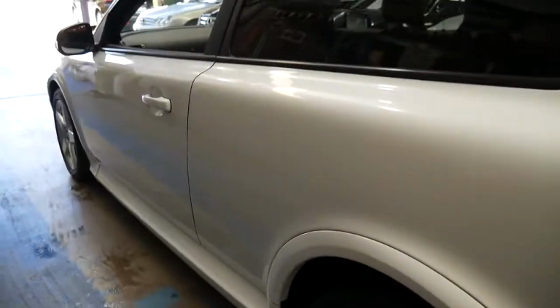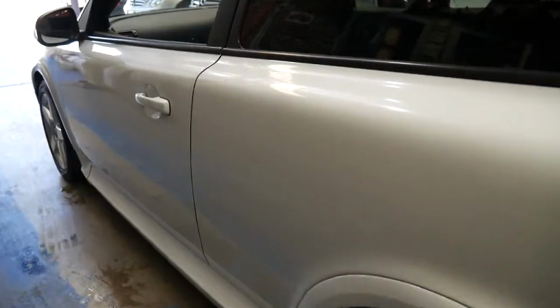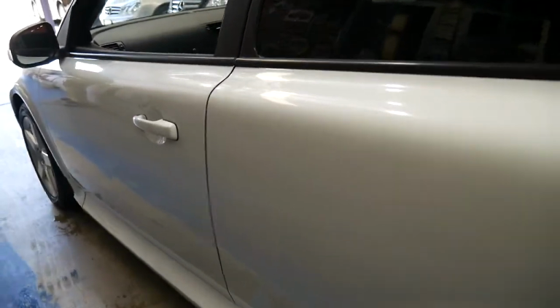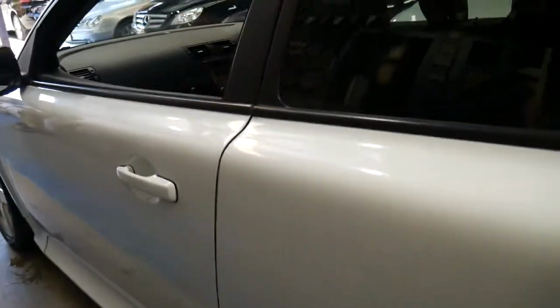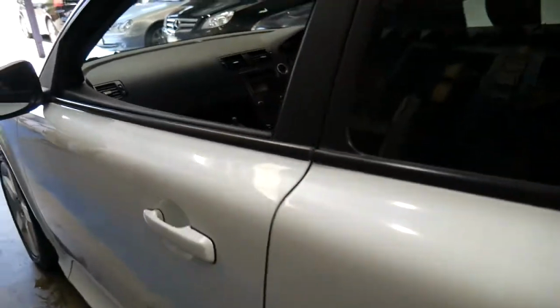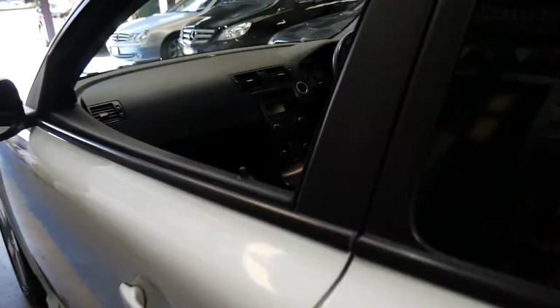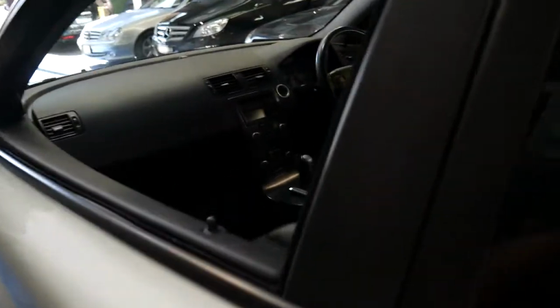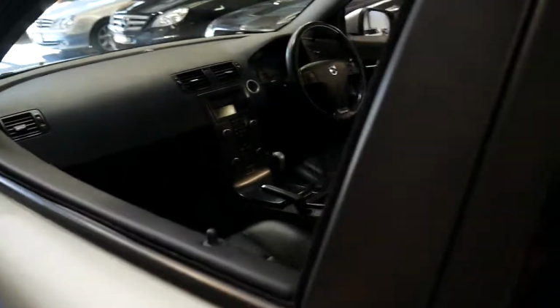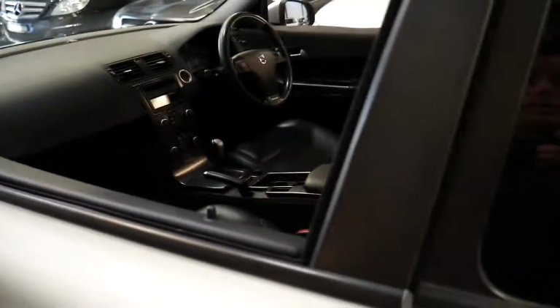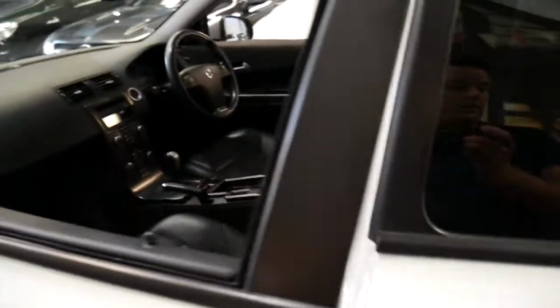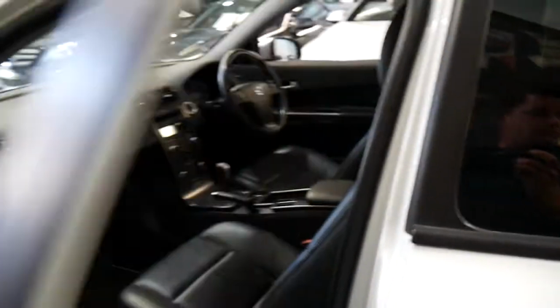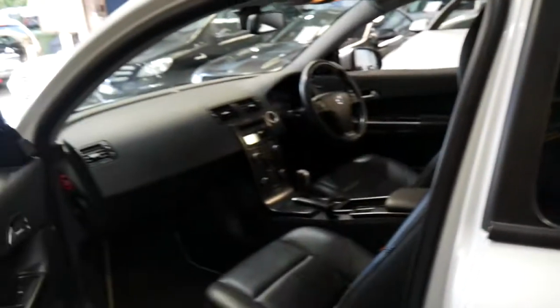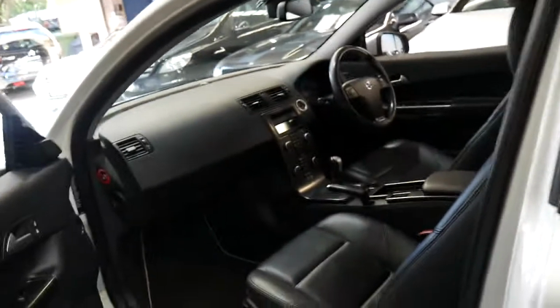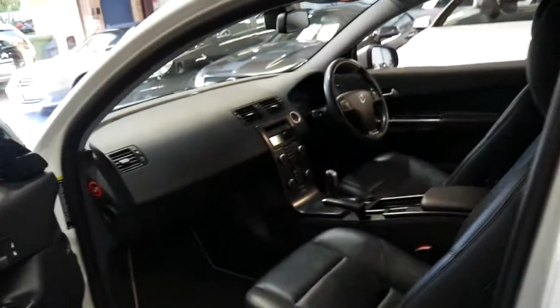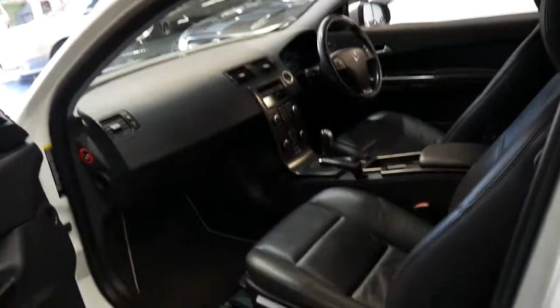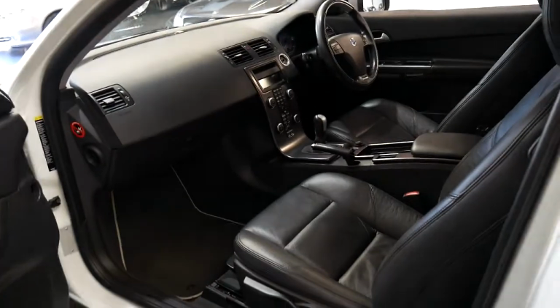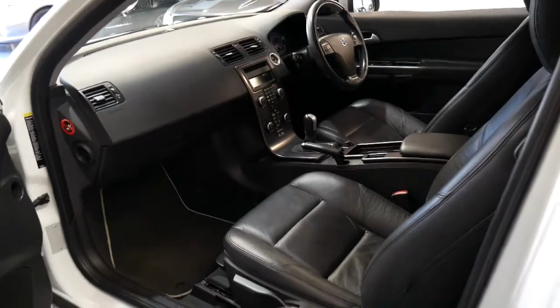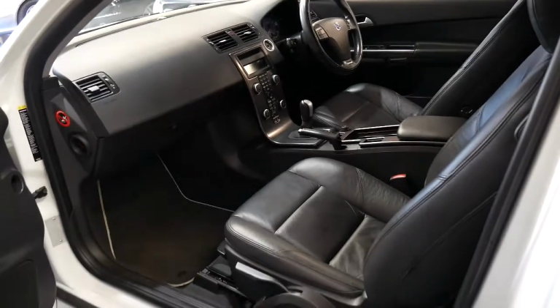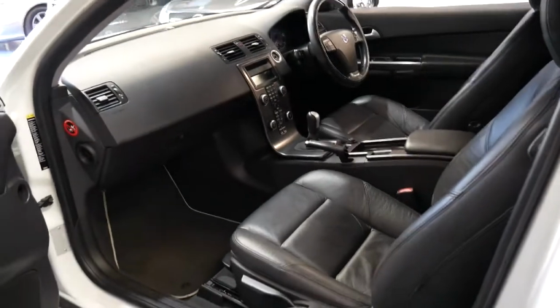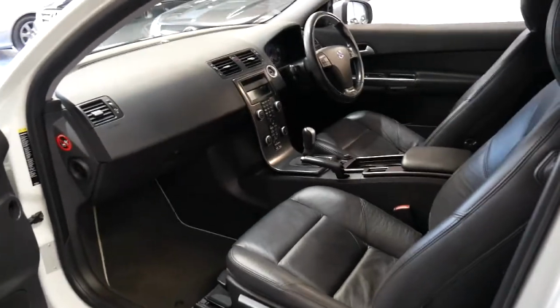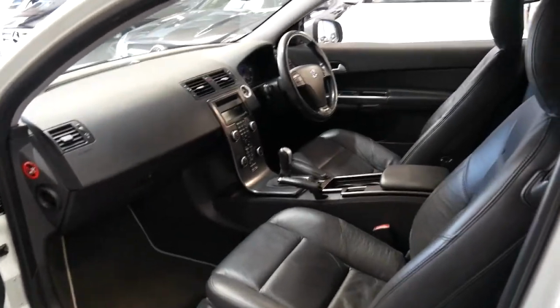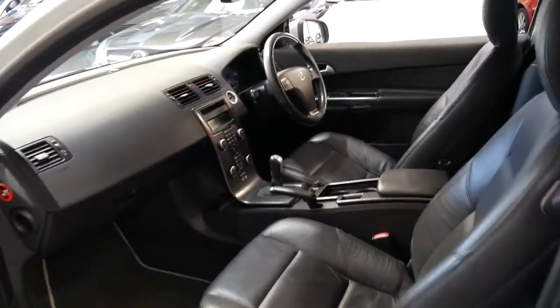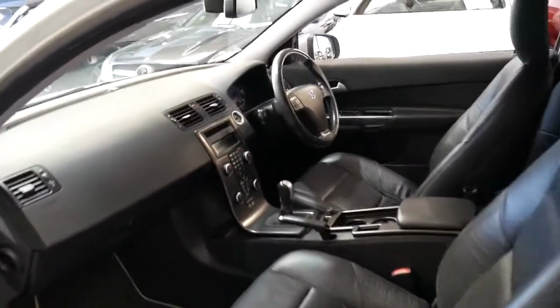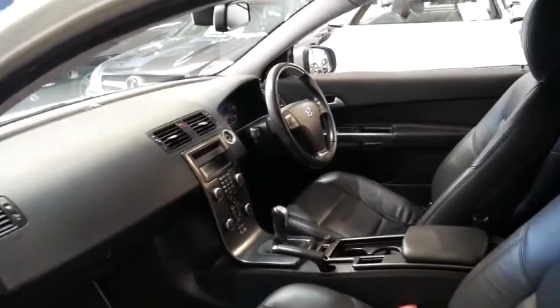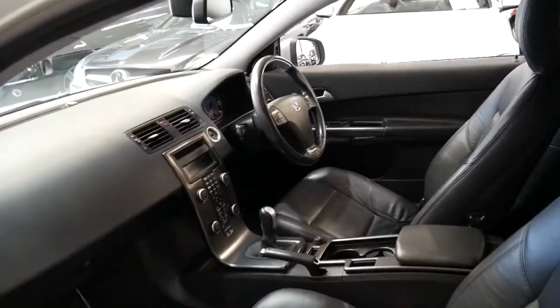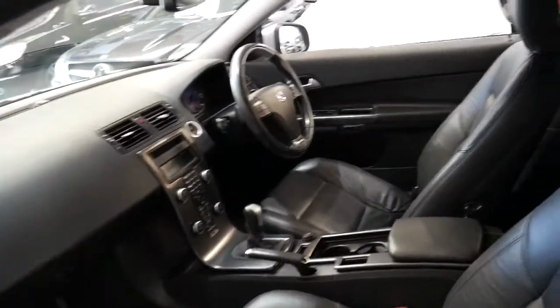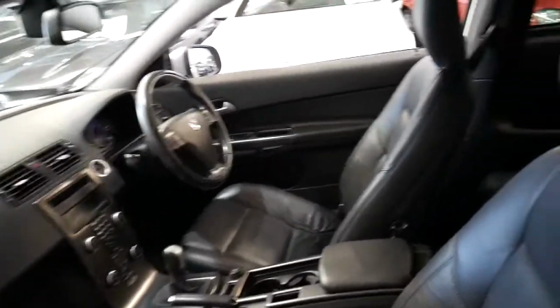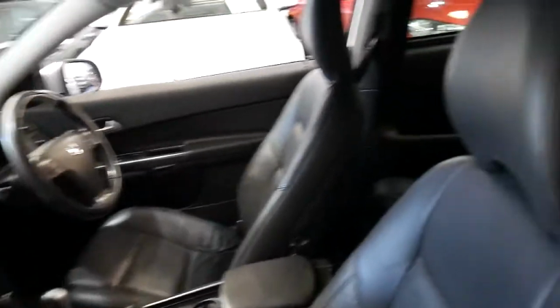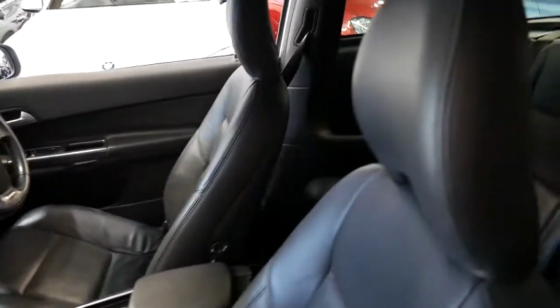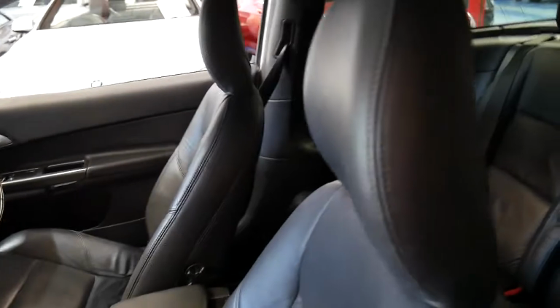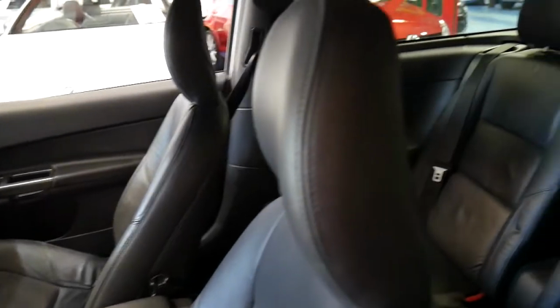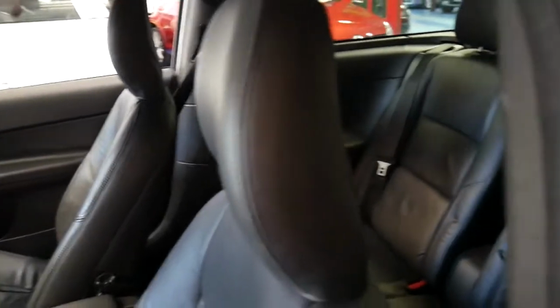I think the five-spoke alloy wheels look fantastic. On the back there's a nice set of Pirelli P7s. The leather is in very good condition and it's a four-seater.